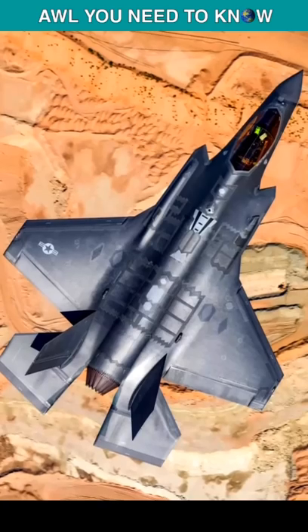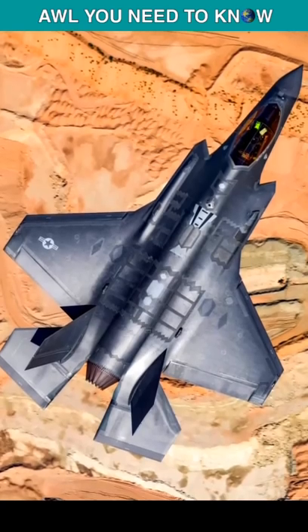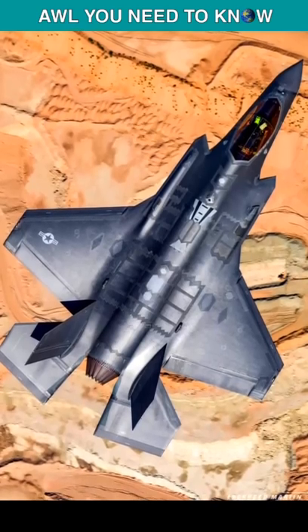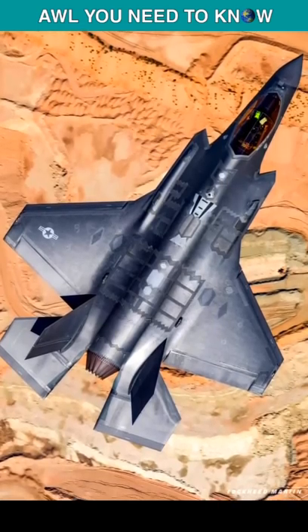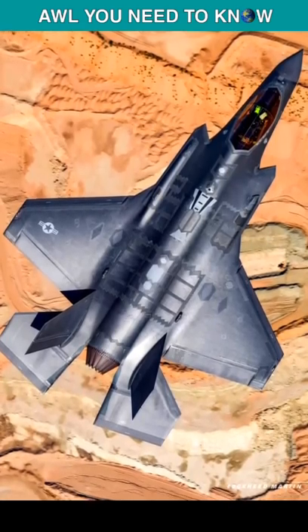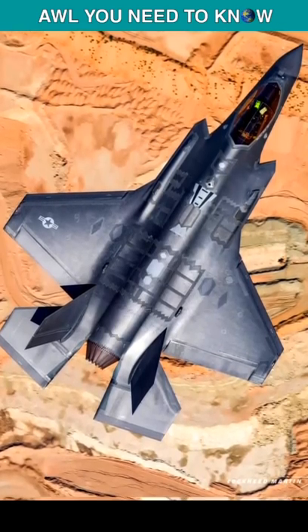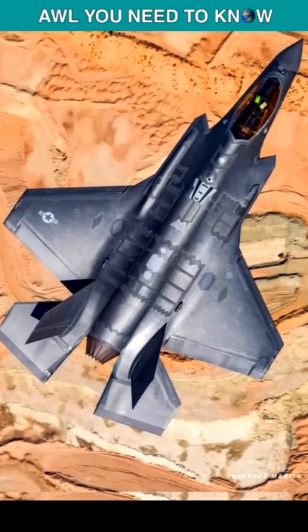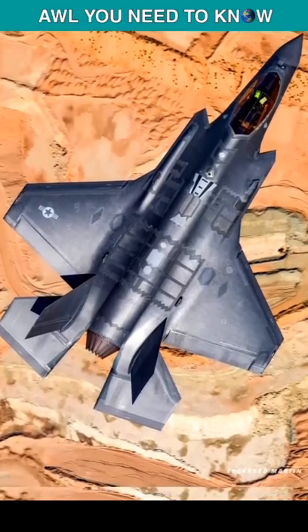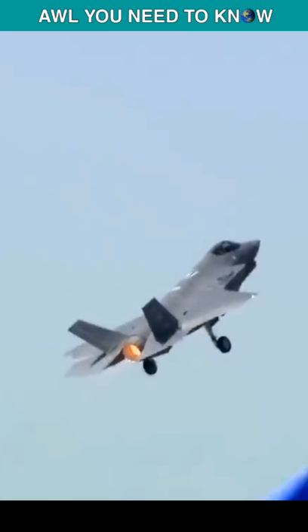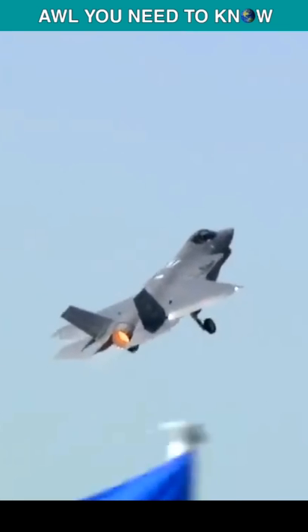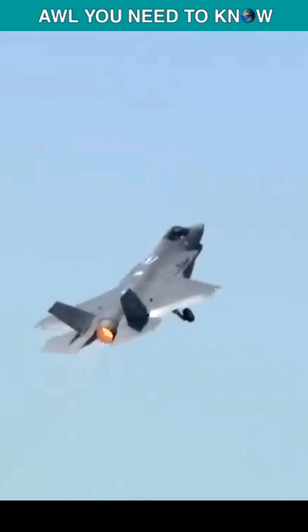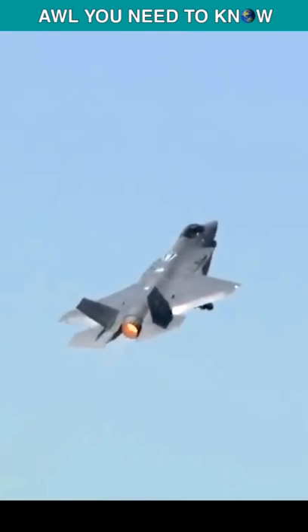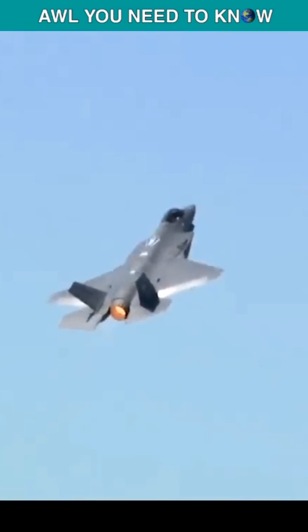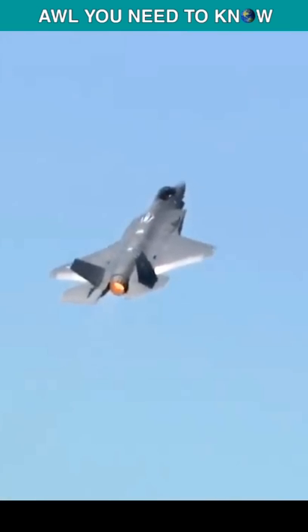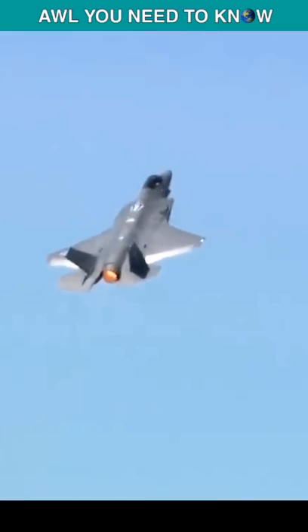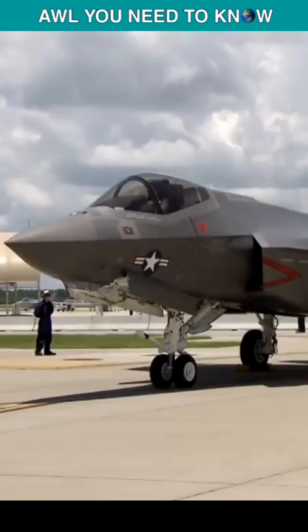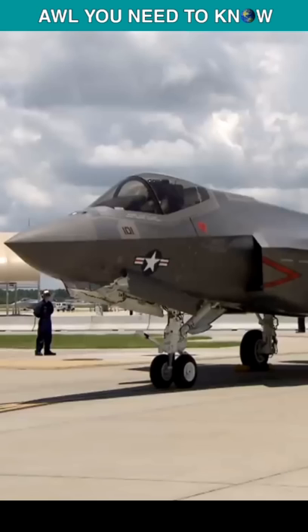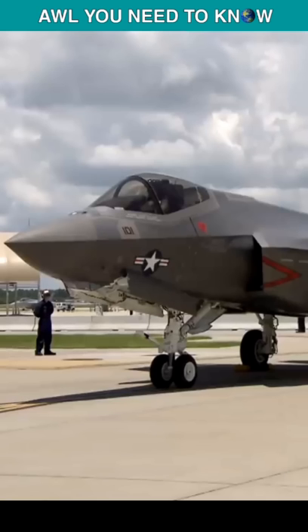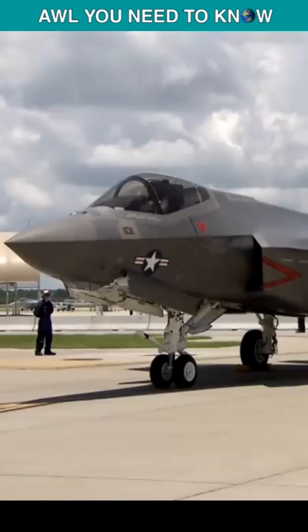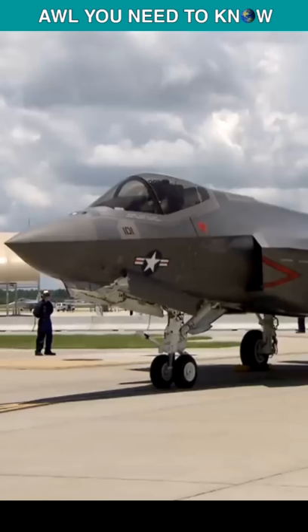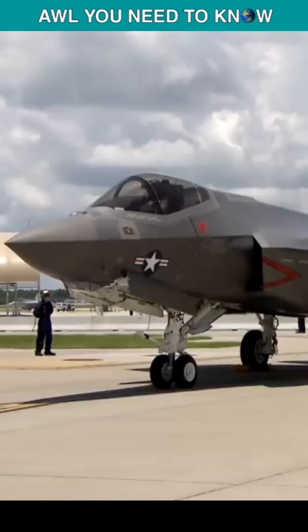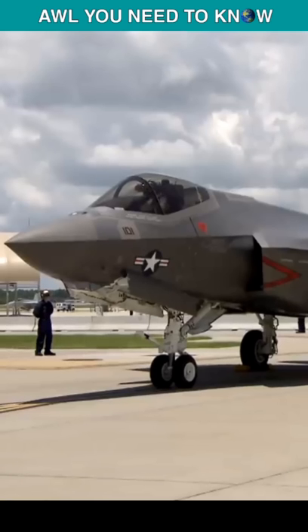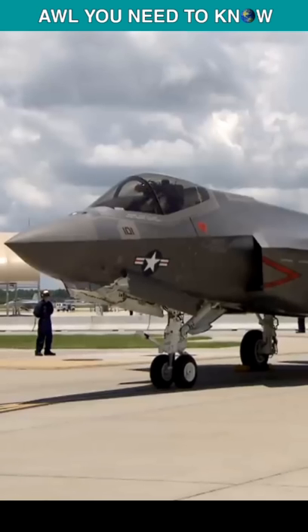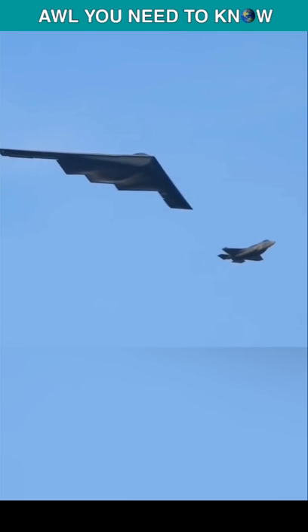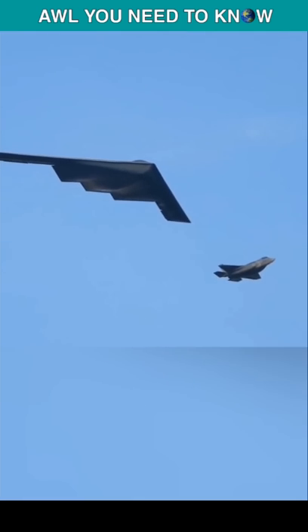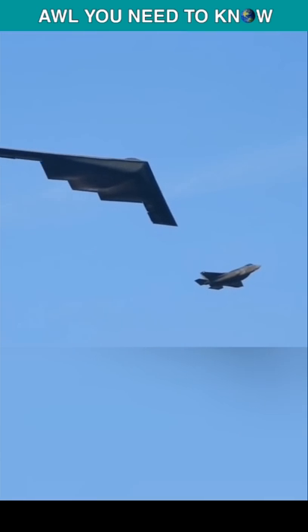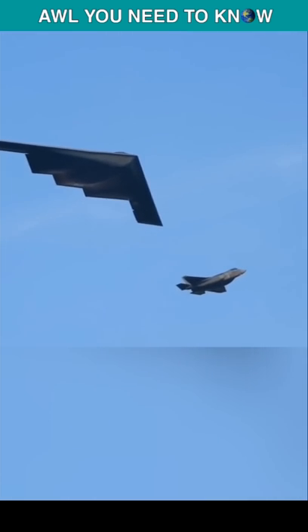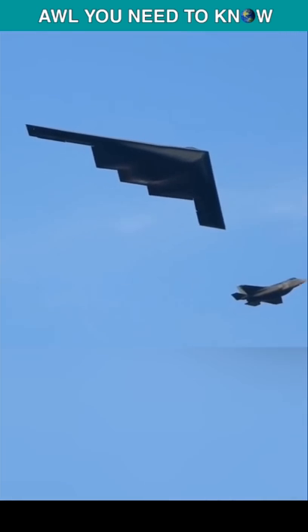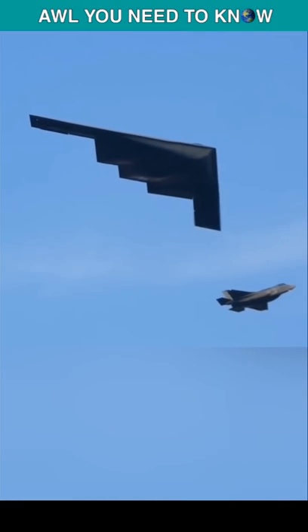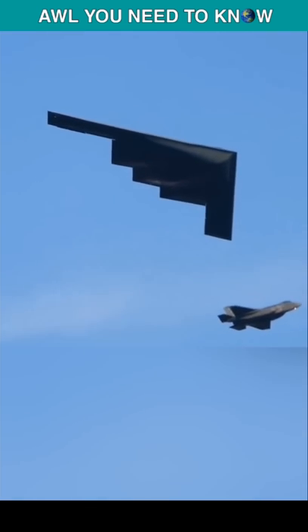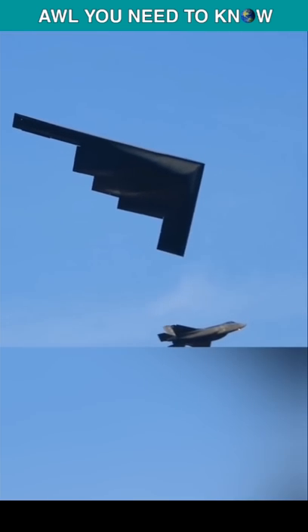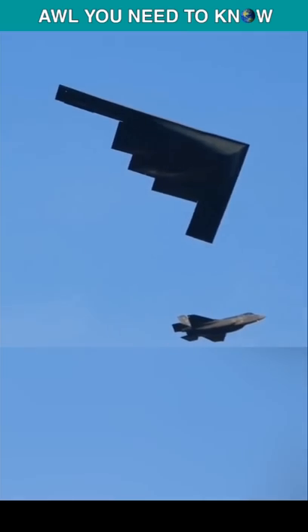The F-35 was designed to absorb or deflect radar energy so opposing pilots can't see it before they get shot down. Its powerful jamming system and air-to-air munitions make it a superior escort for heavy strategic bombers like the B-2.